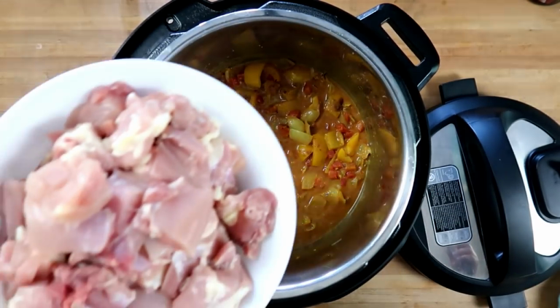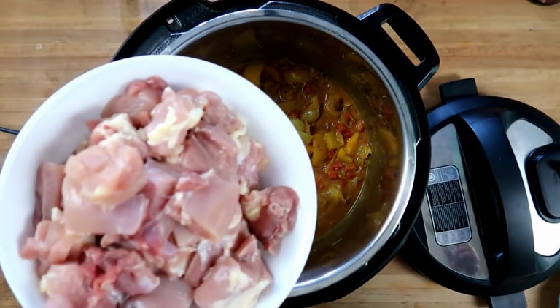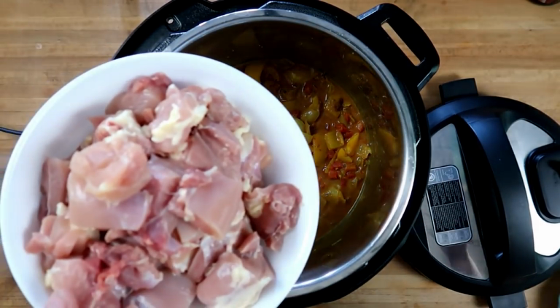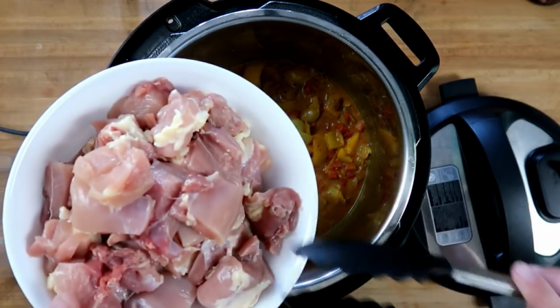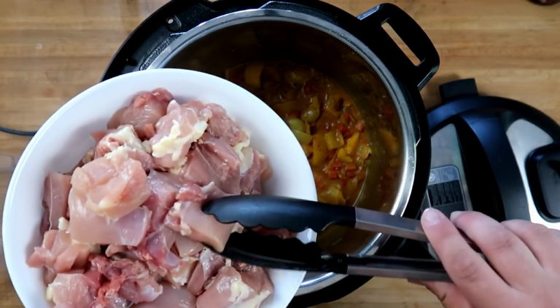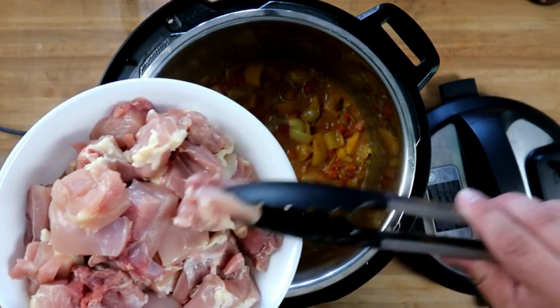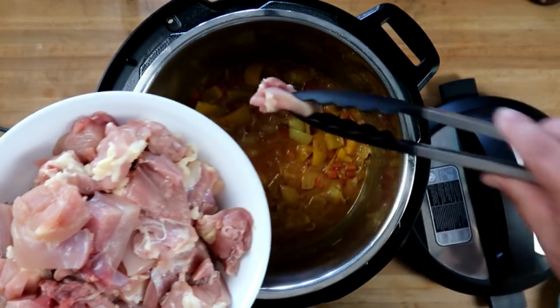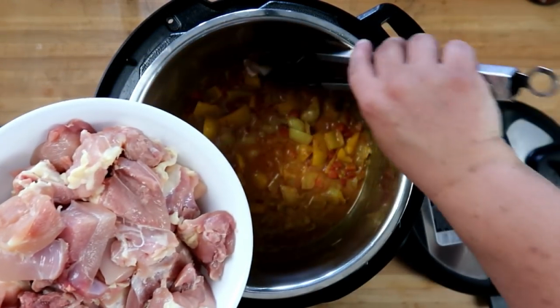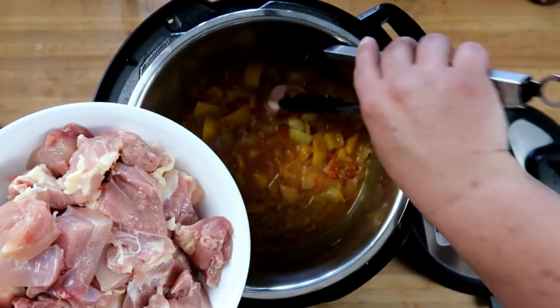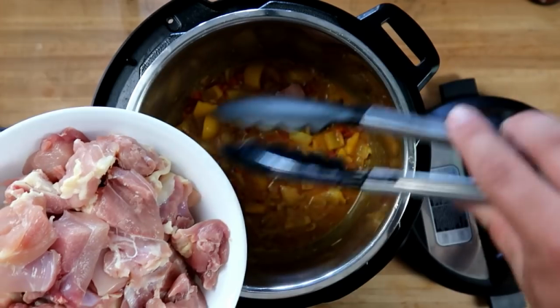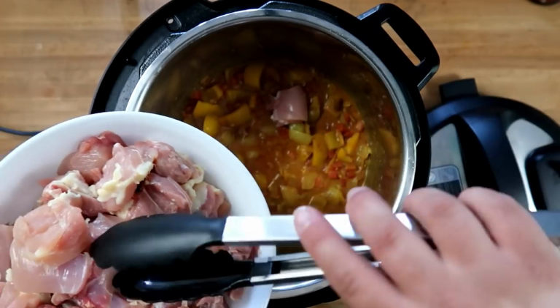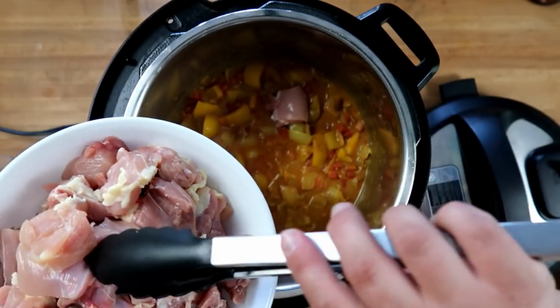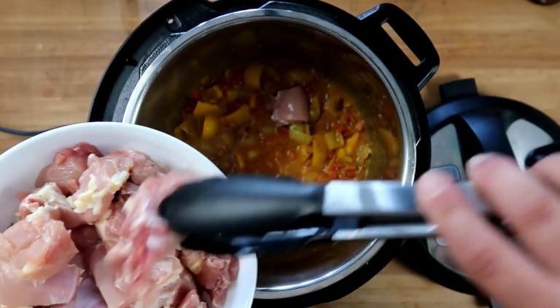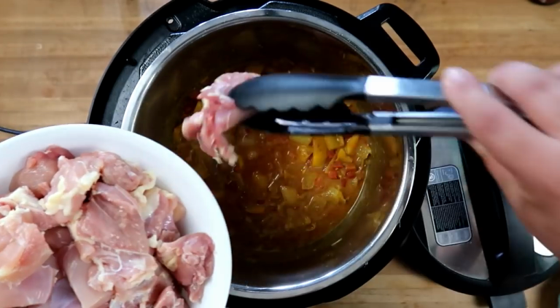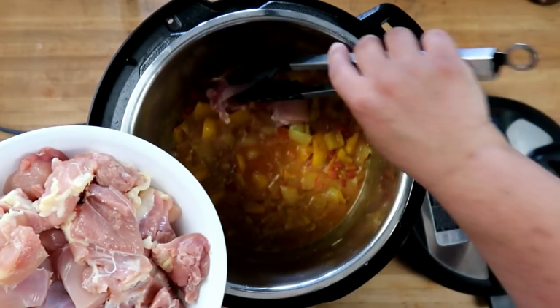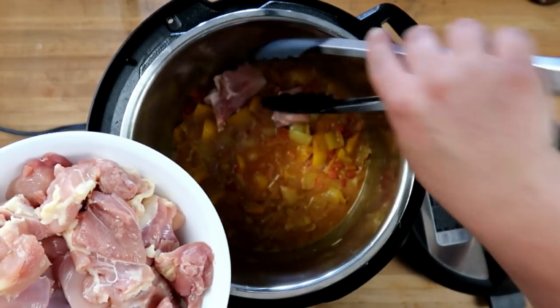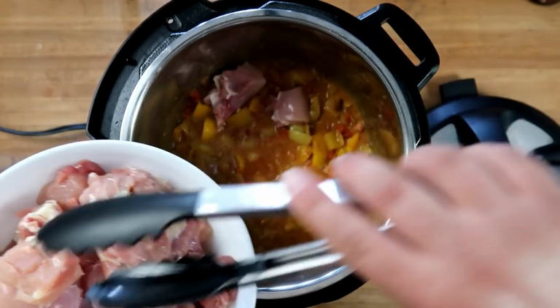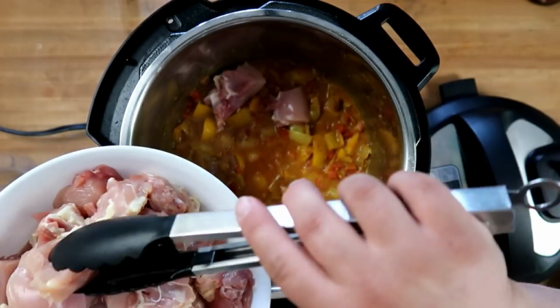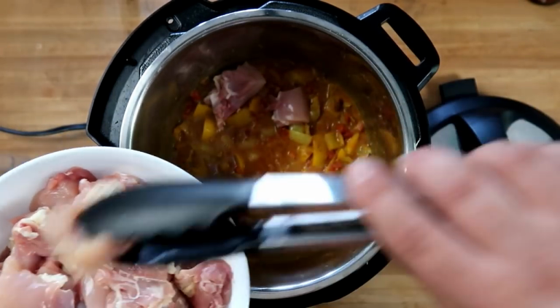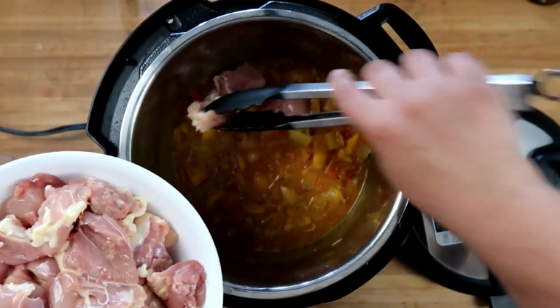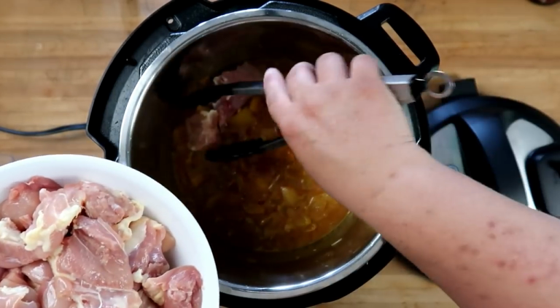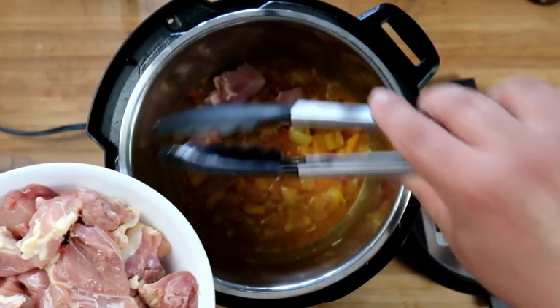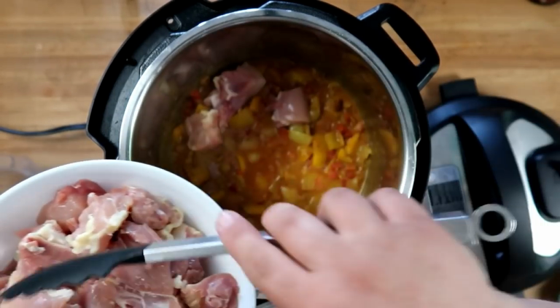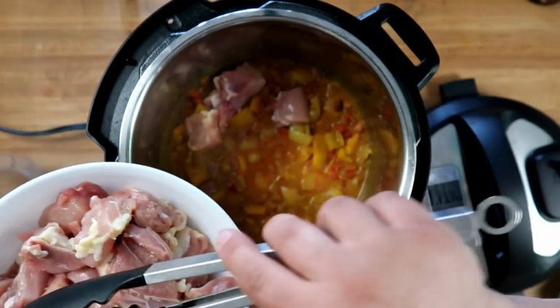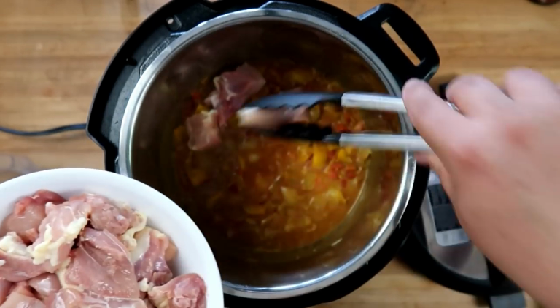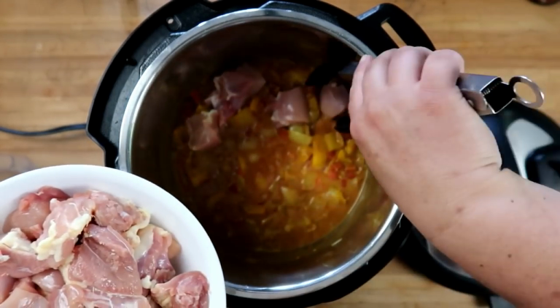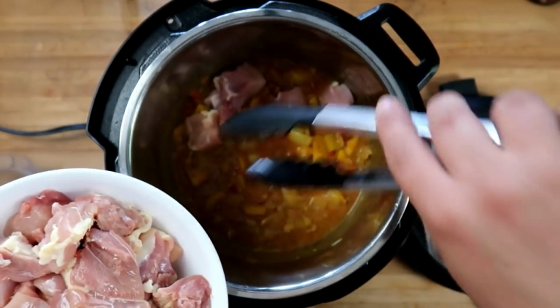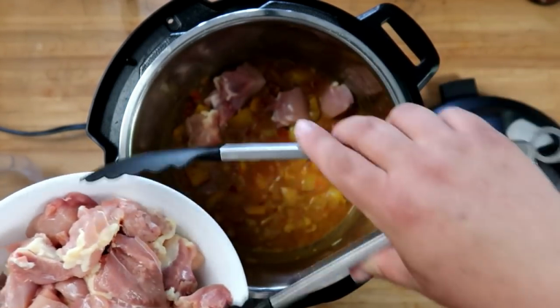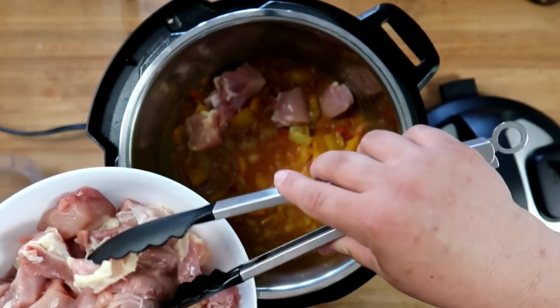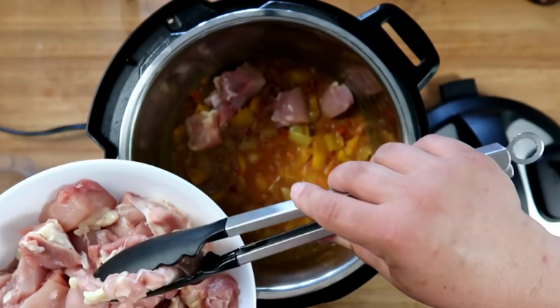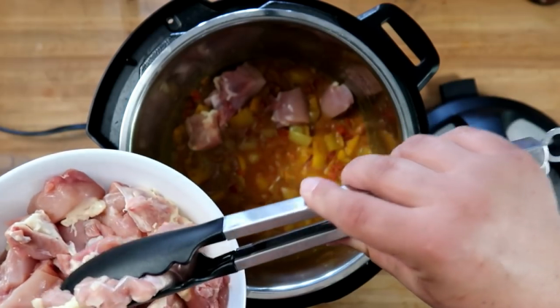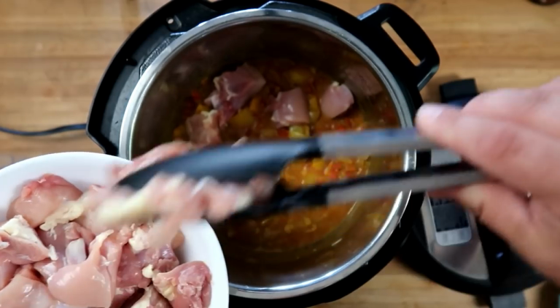Now we're gonna add in two pounds of chicken to the top. You can use either breast or thighs — I'm using boneless skinless thighs here, it's just what we prefer.